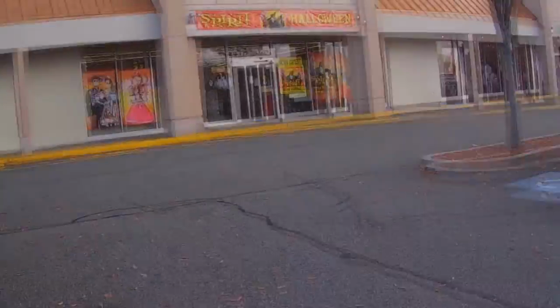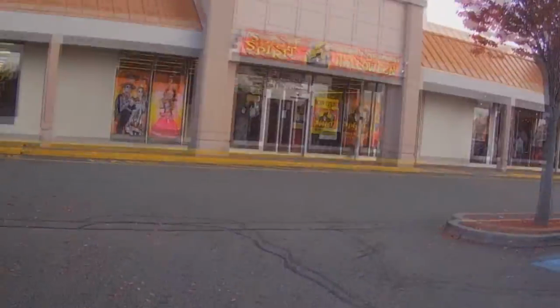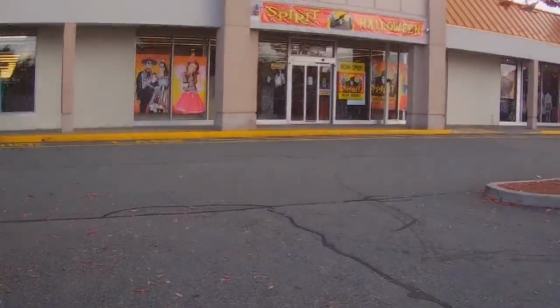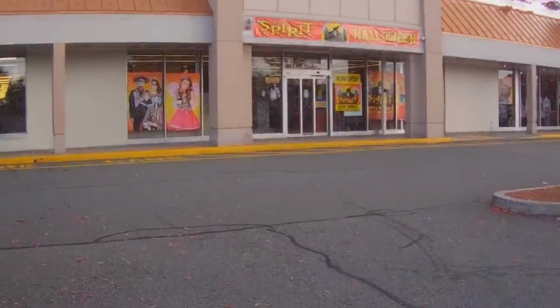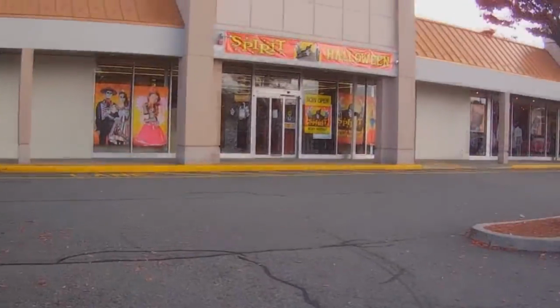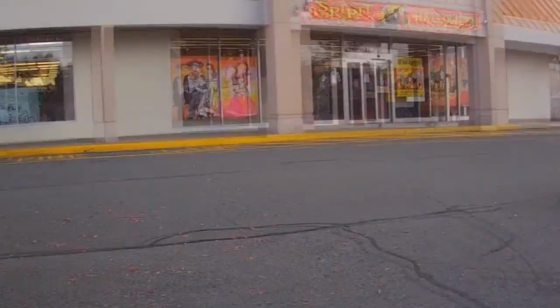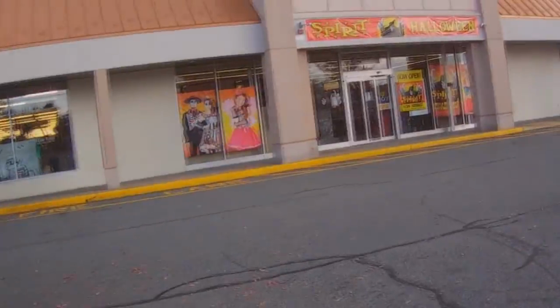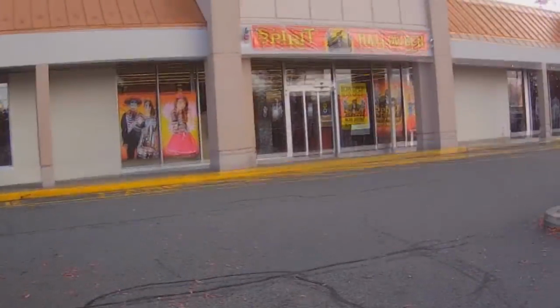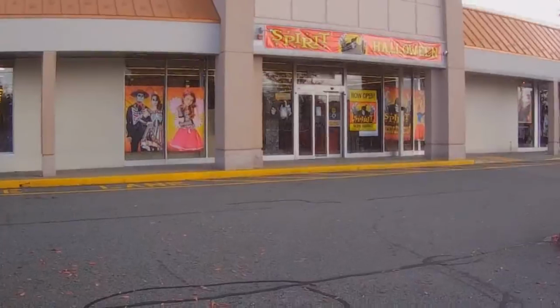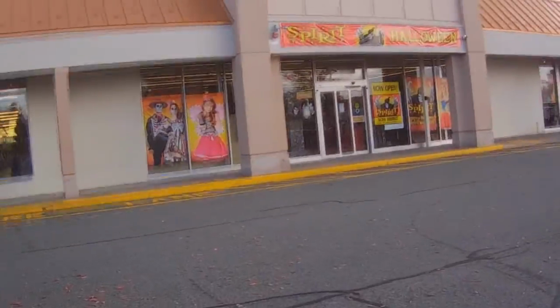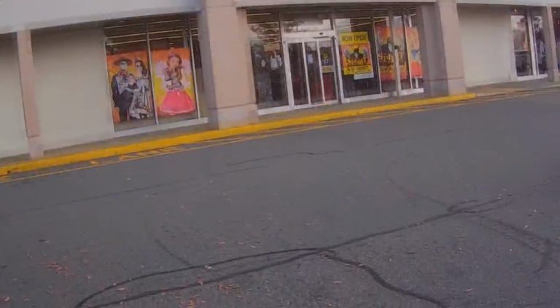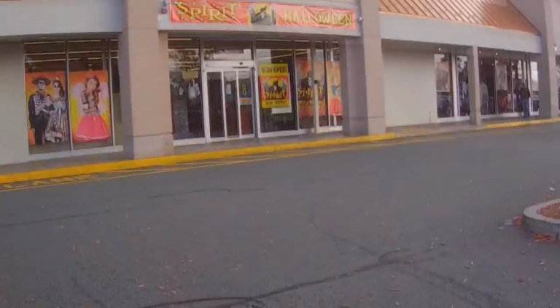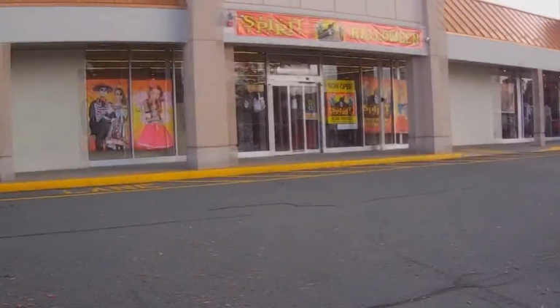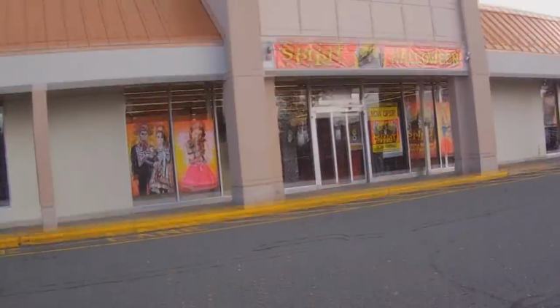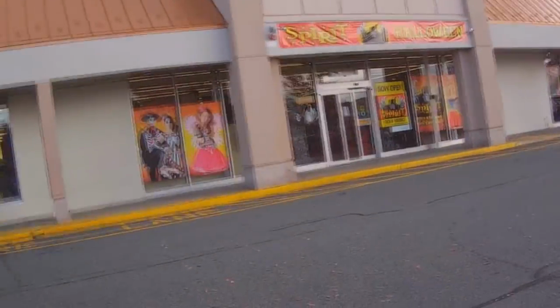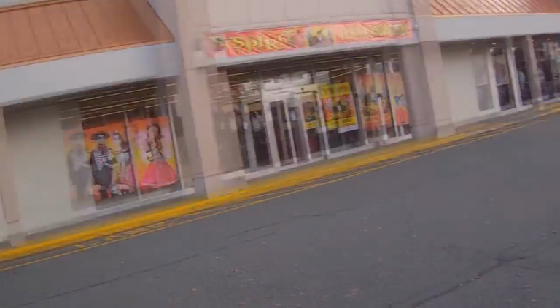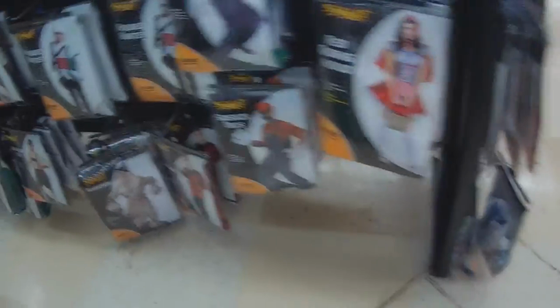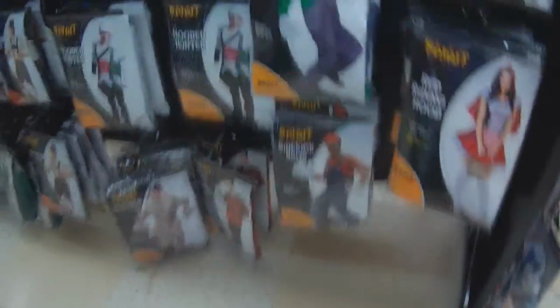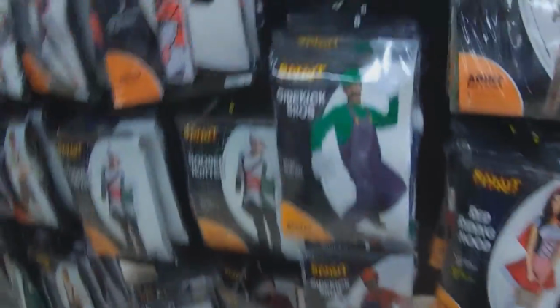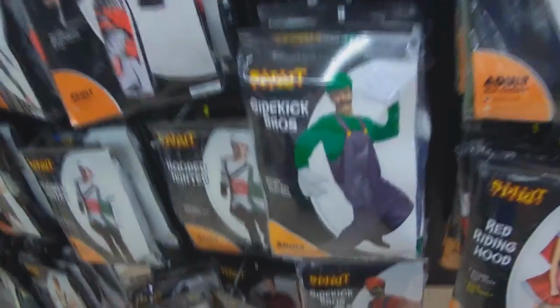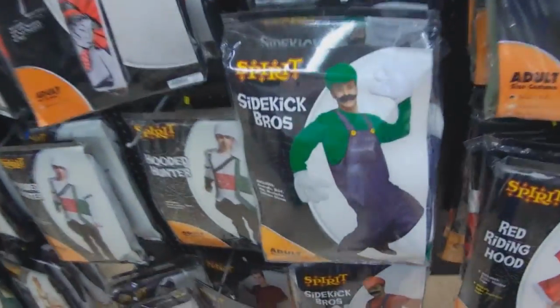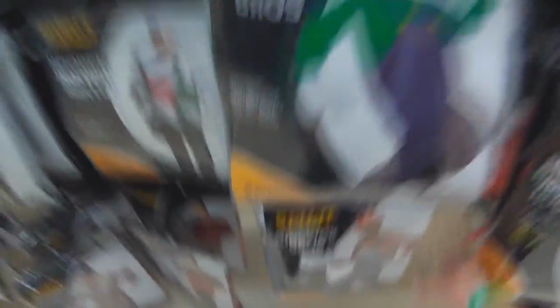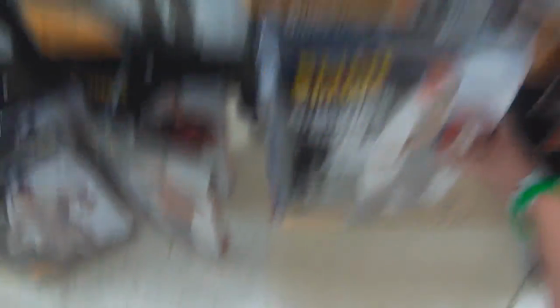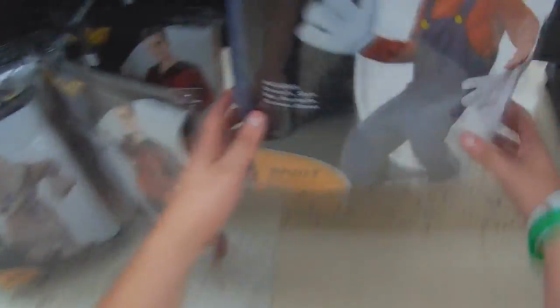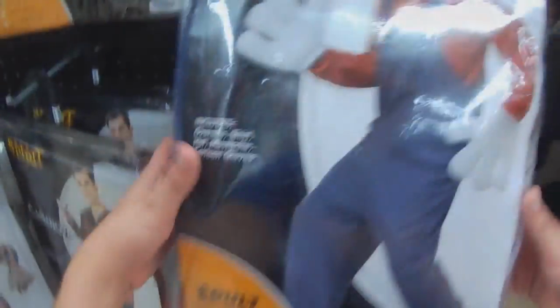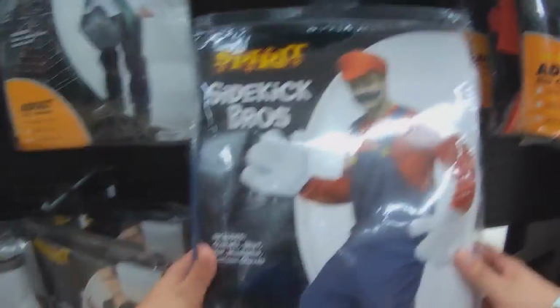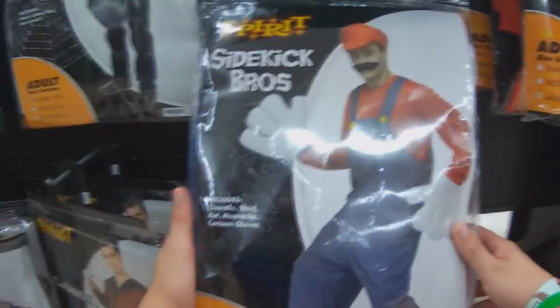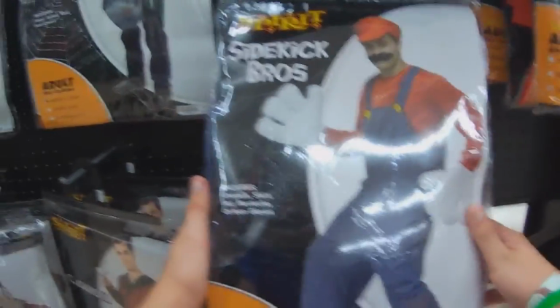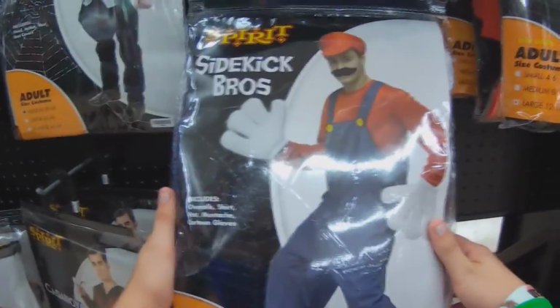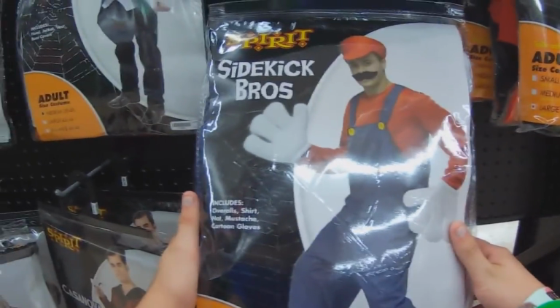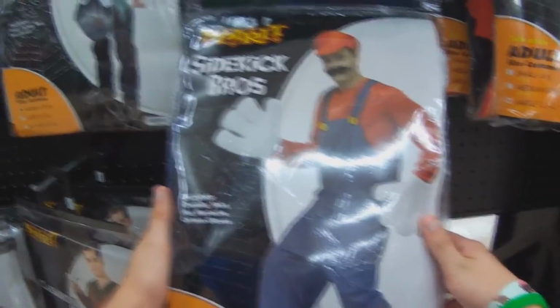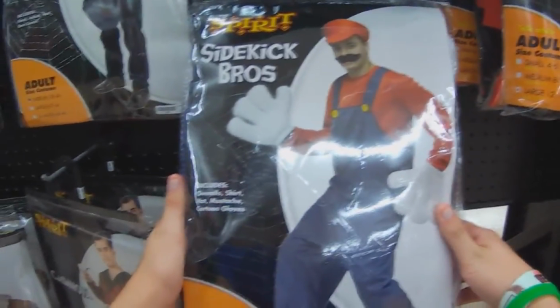Out of the indoor flea market and on to Savers, but as I was heading there, I decided to stop by Spirit Halloween, seeing as it was that time of the year. Inside, however, I came across a very interesting costume.